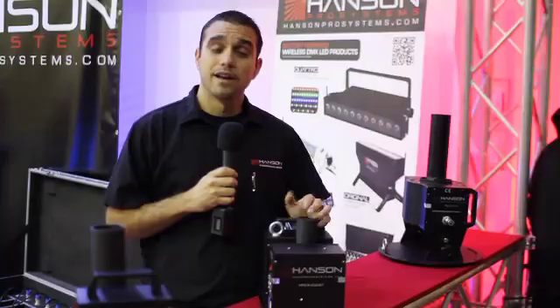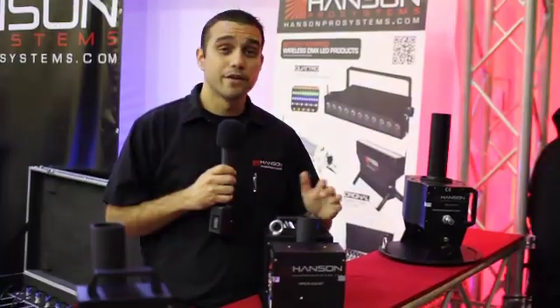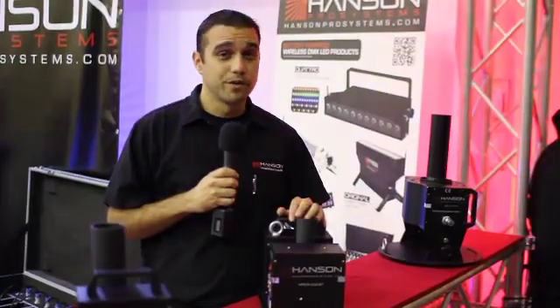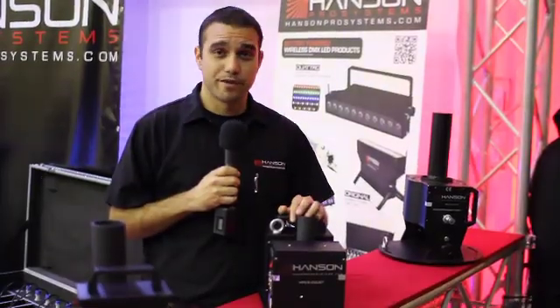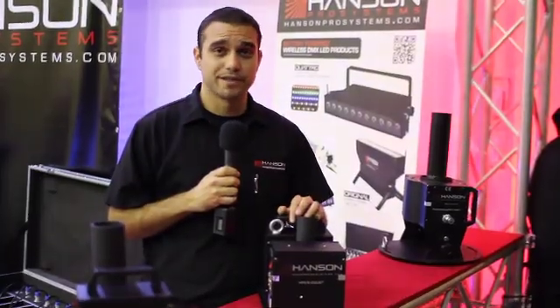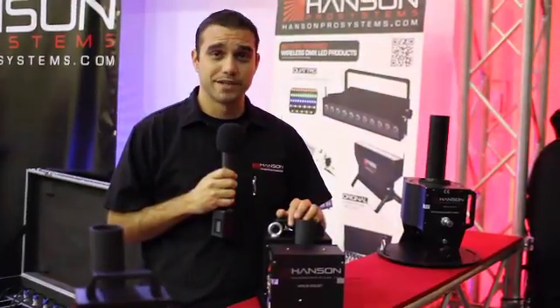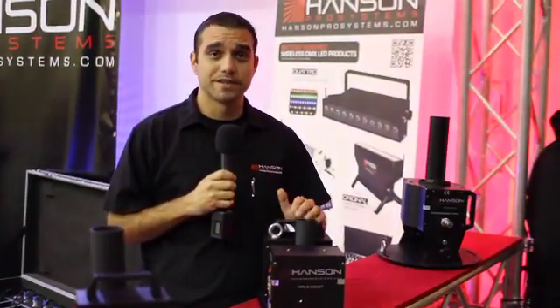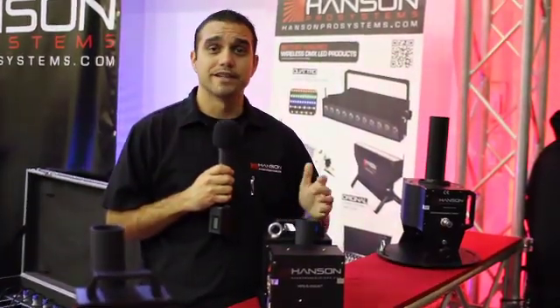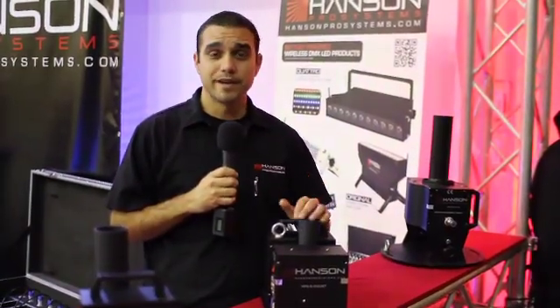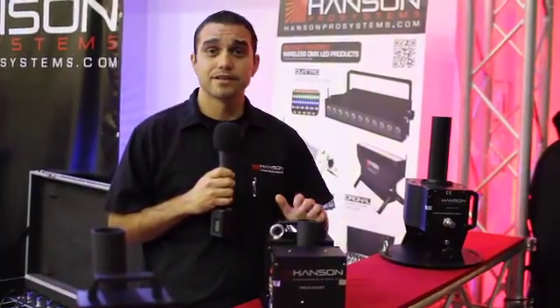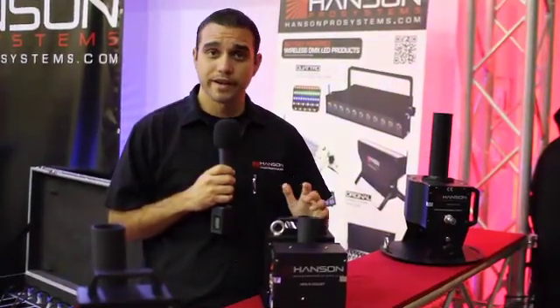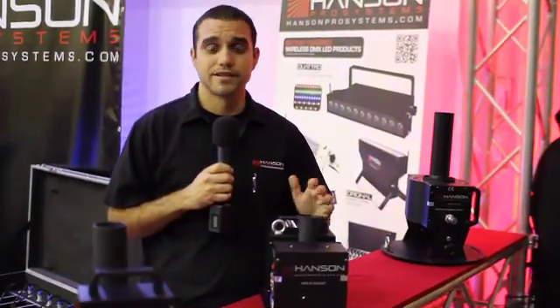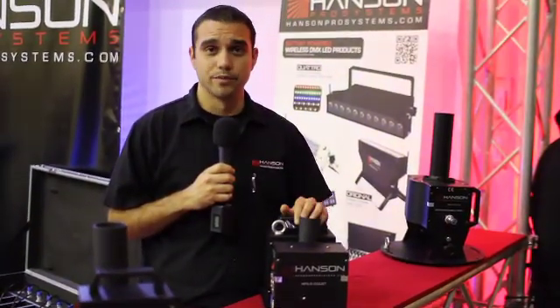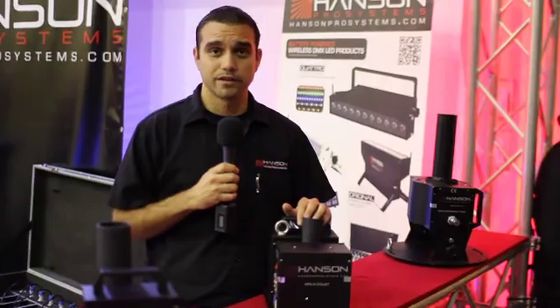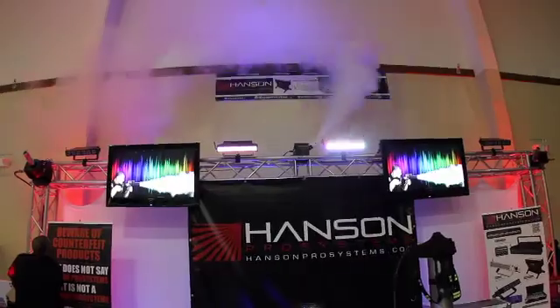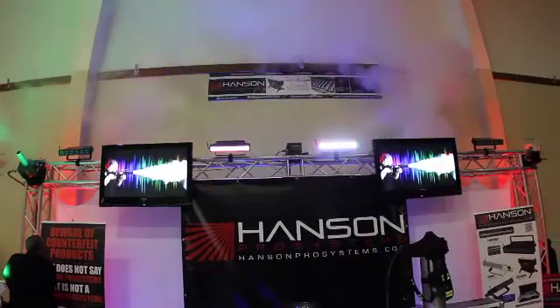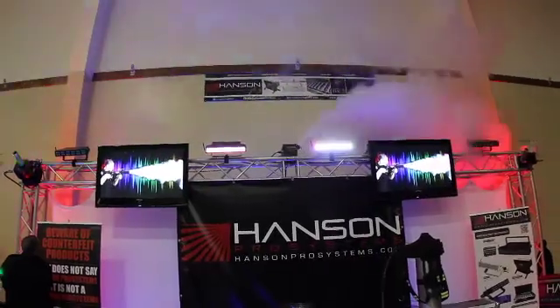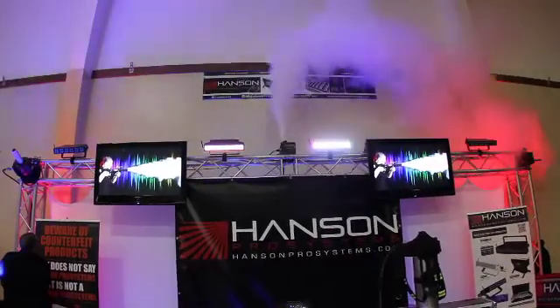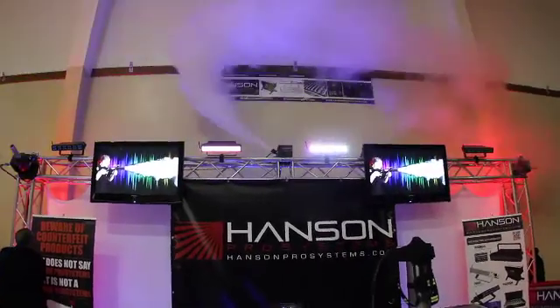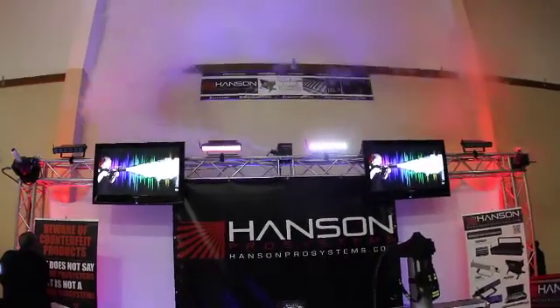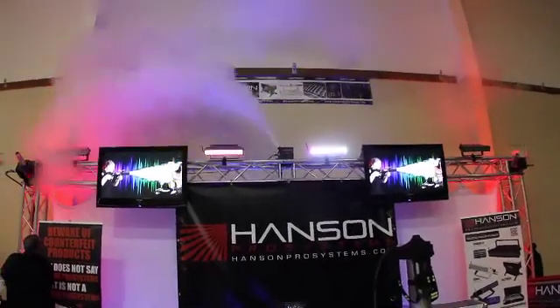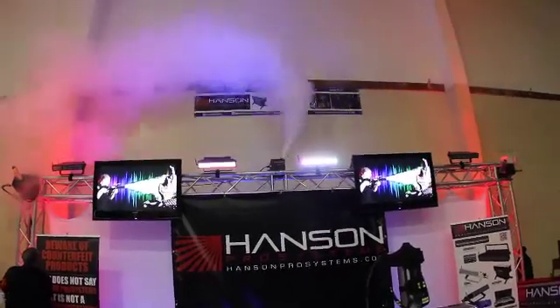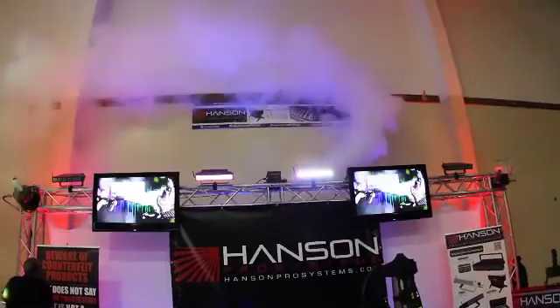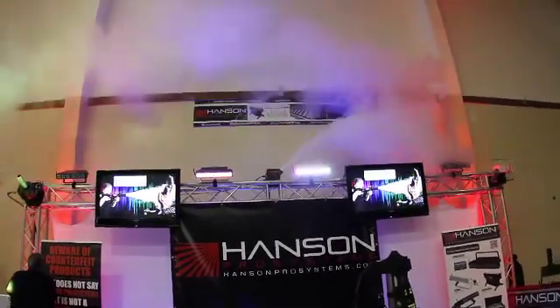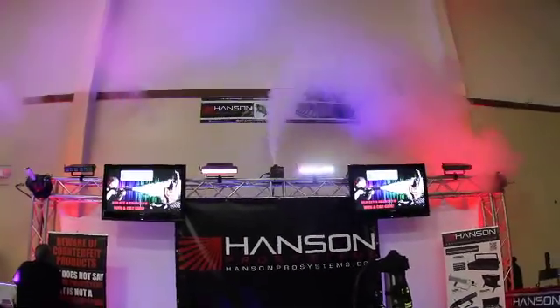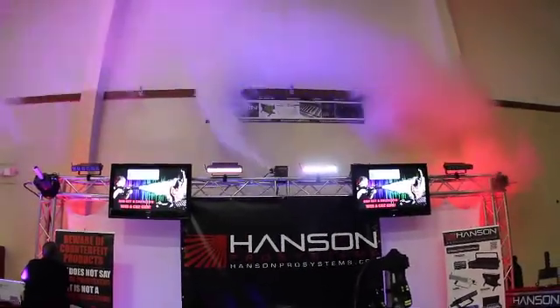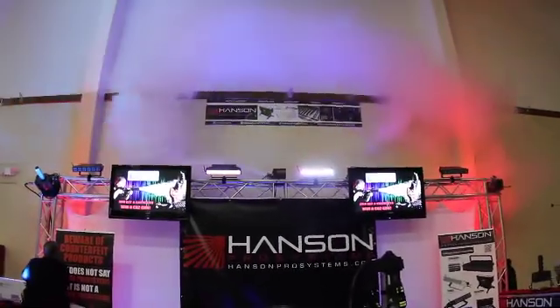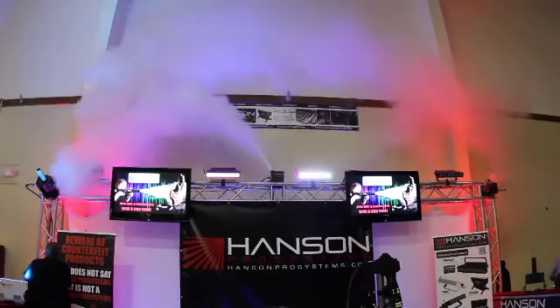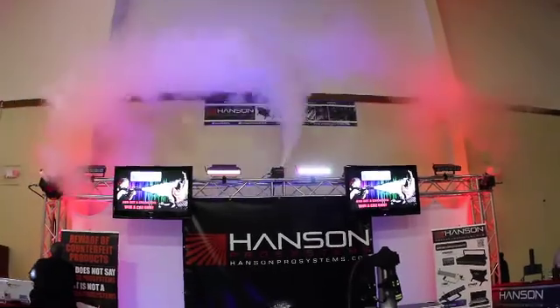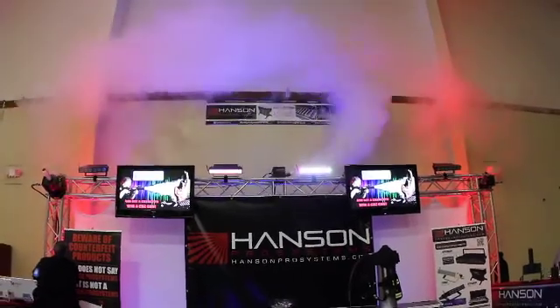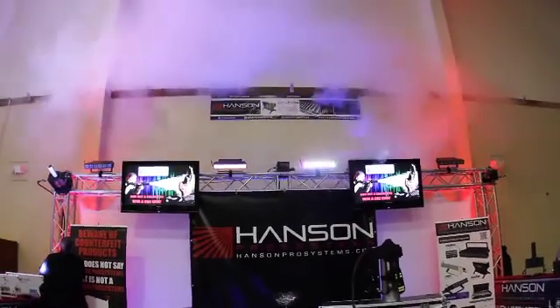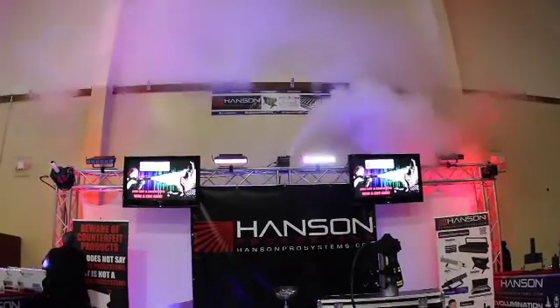Let me show you a very cool product from Hansen Pro Systems — the HPS Swinging CO2 product. What's cool about this product is it gives you the ability to swing 180 degrees from left to right, creating a very cool CO2 effect.